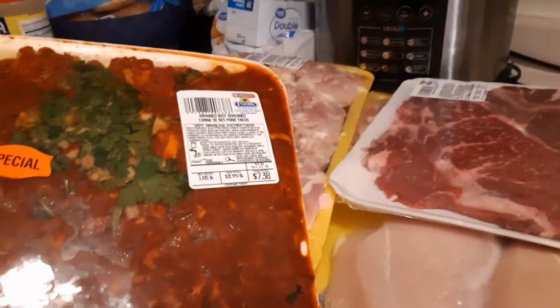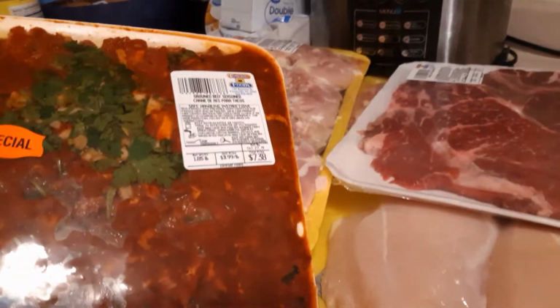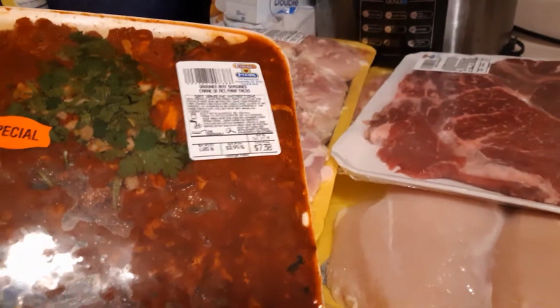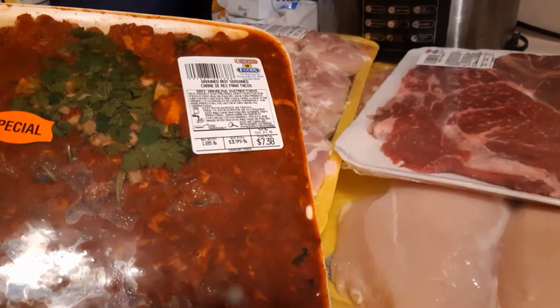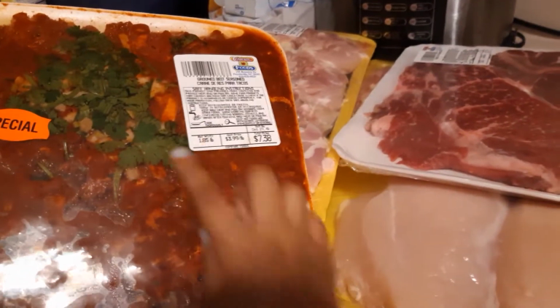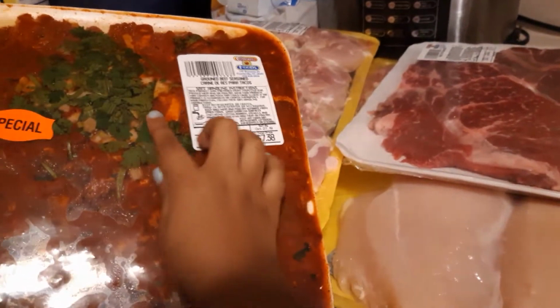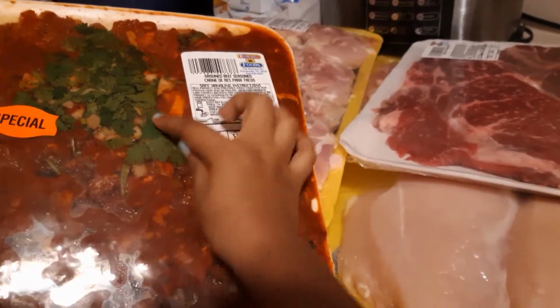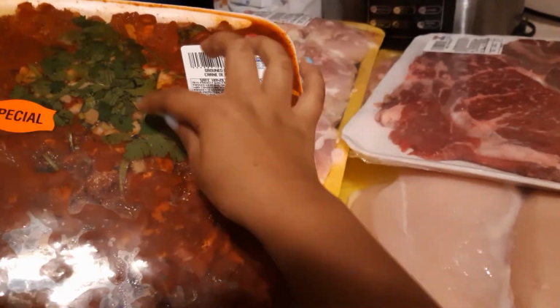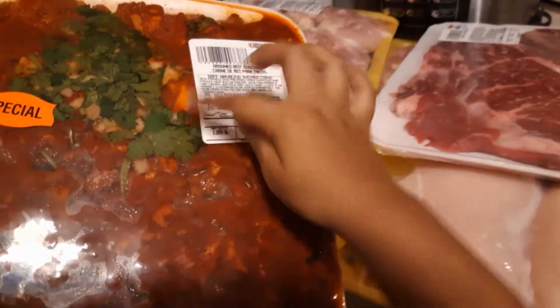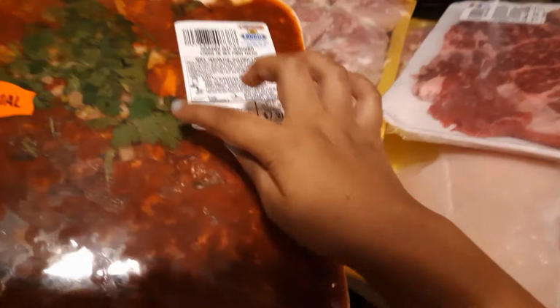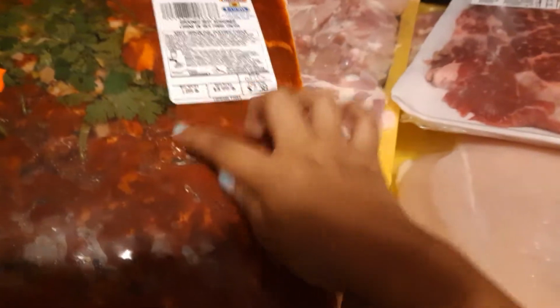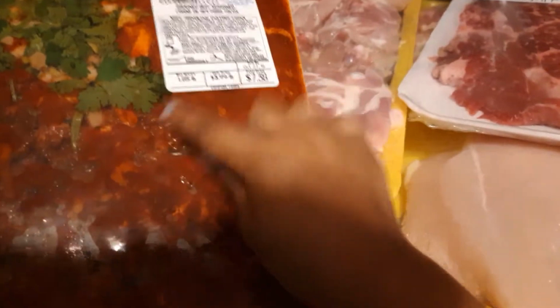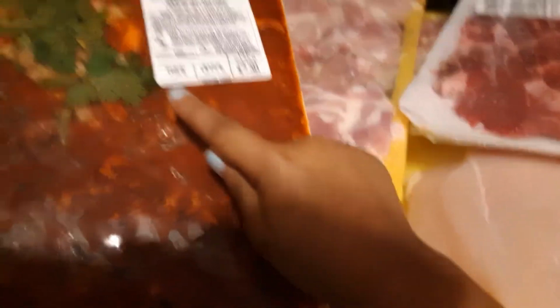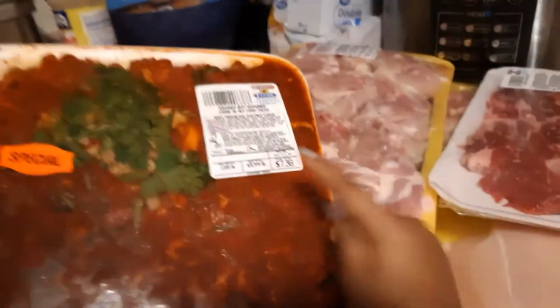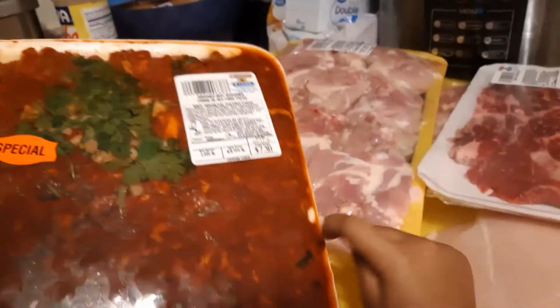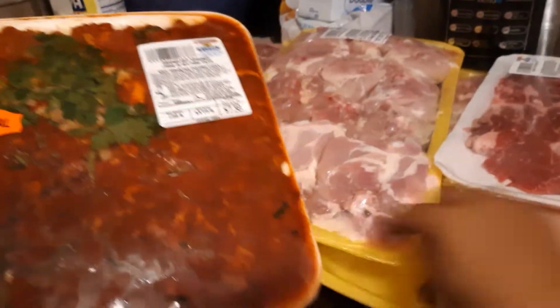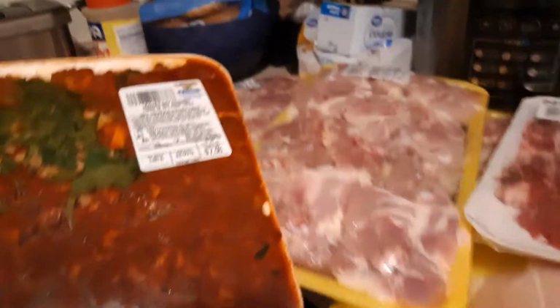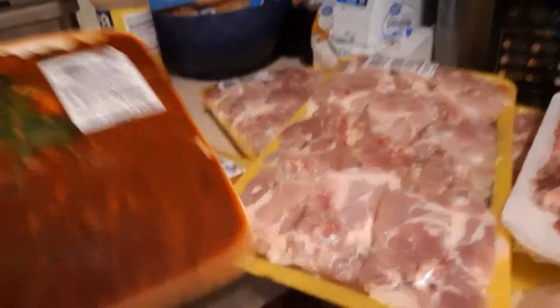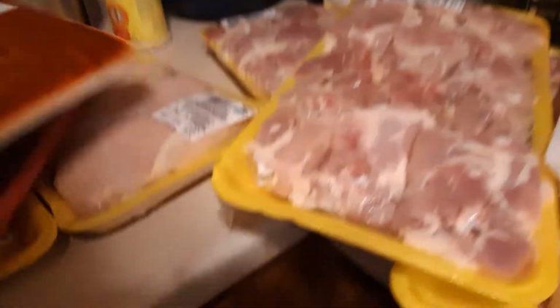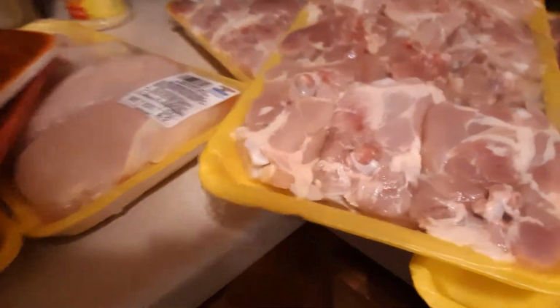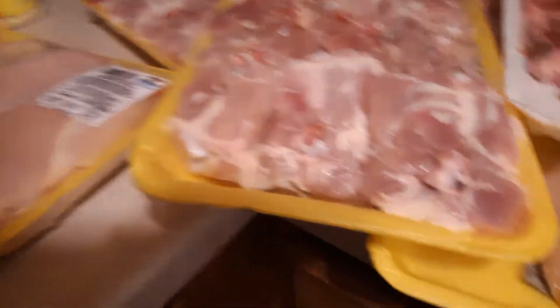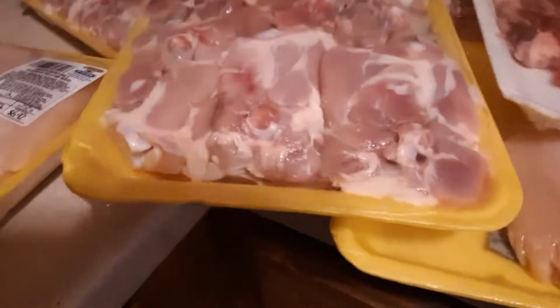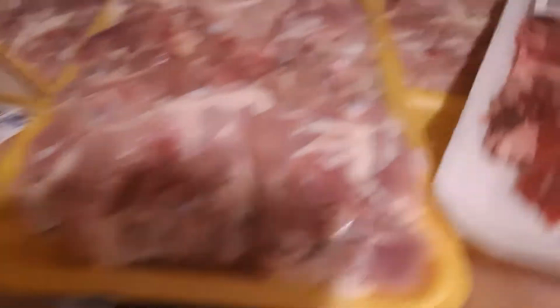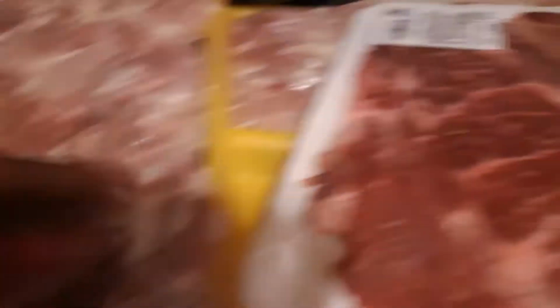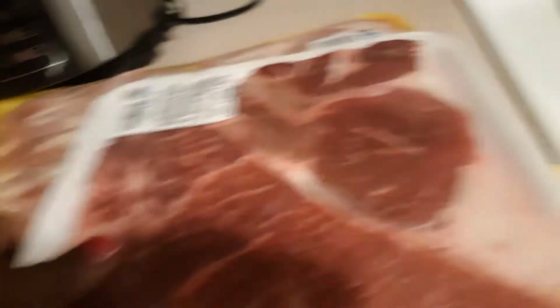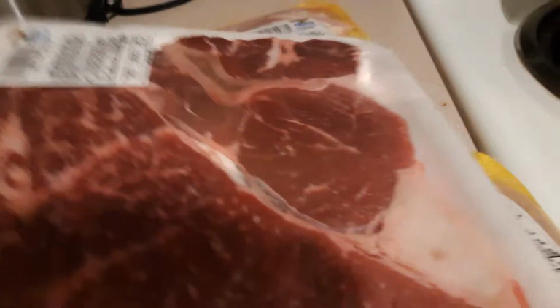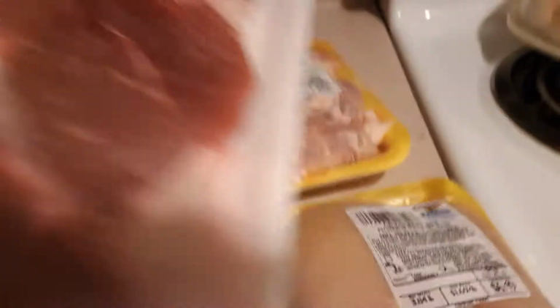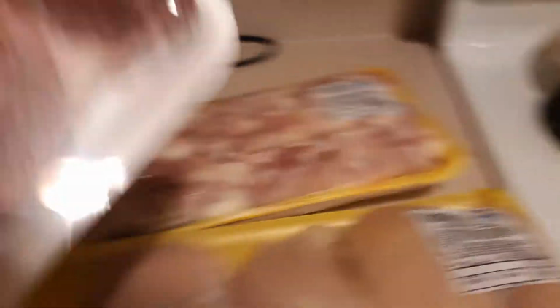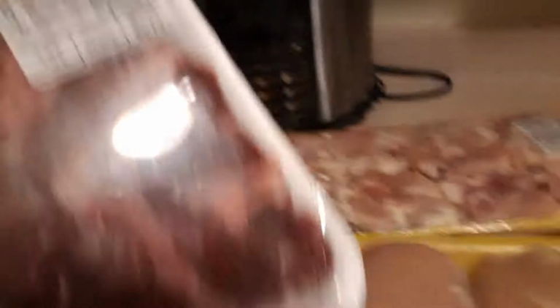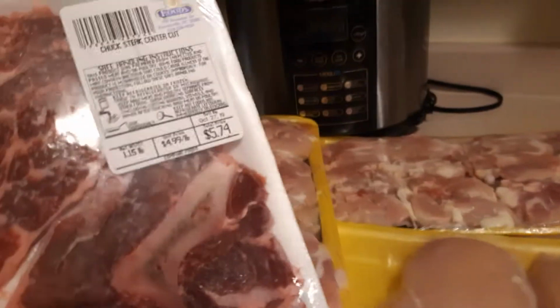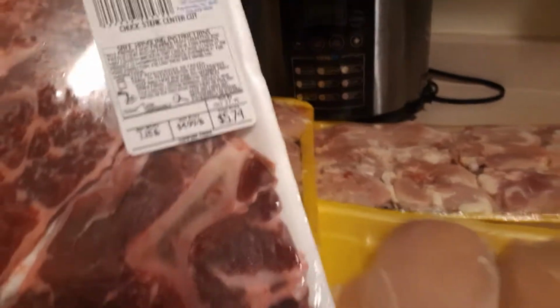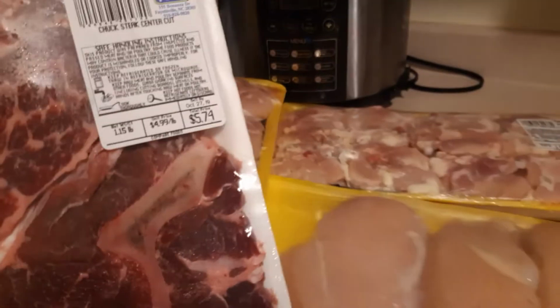And this is to make tacos — it's $7.38. It's already seasoned. Look what's in it. It's more like carne asada. And we got some more.